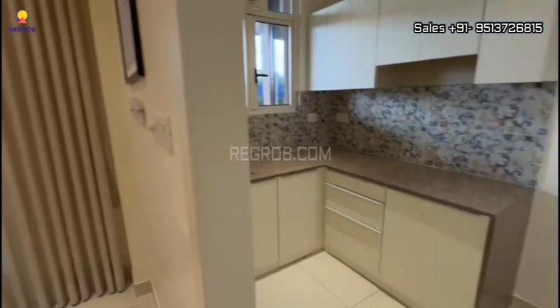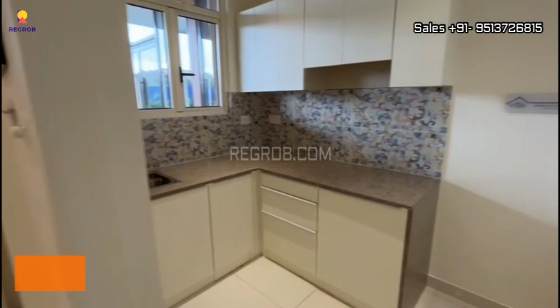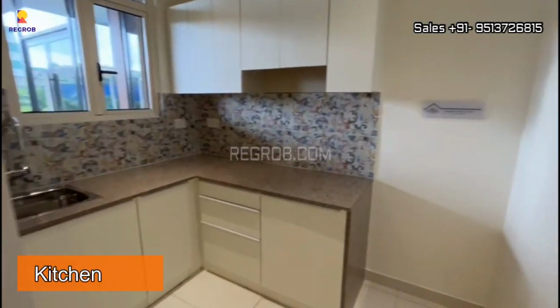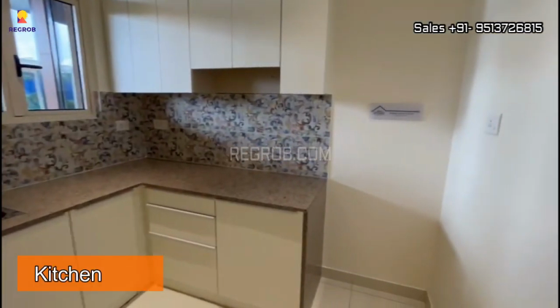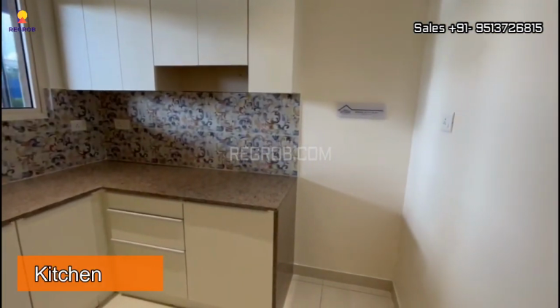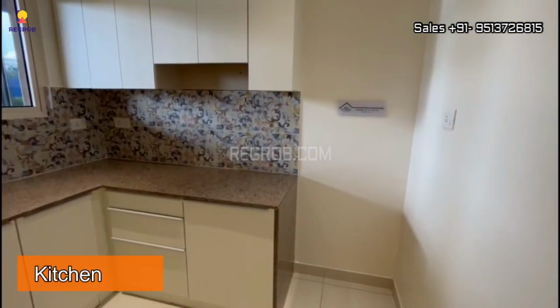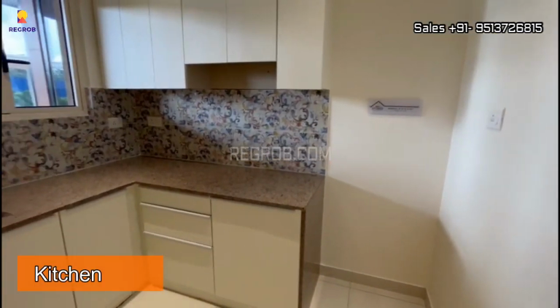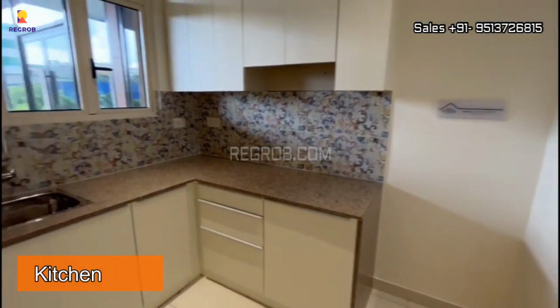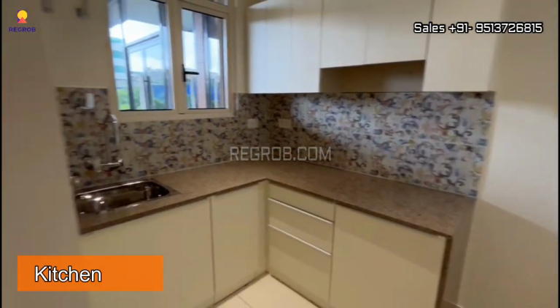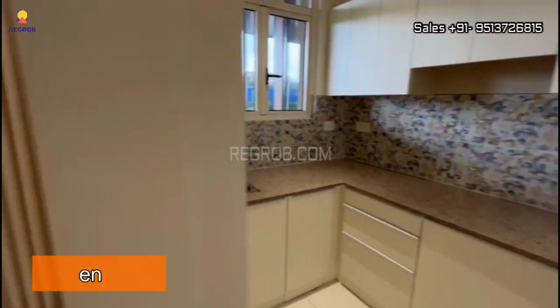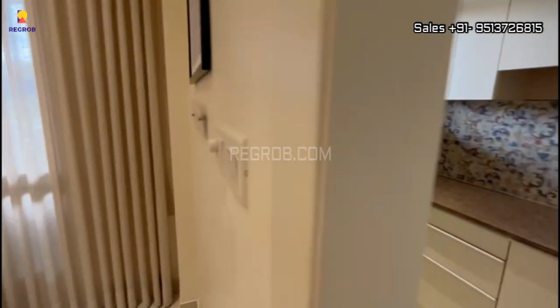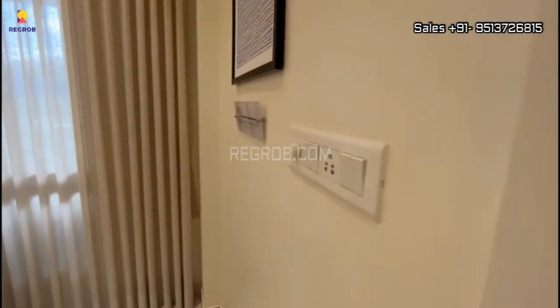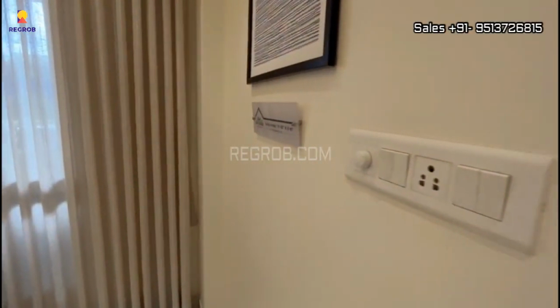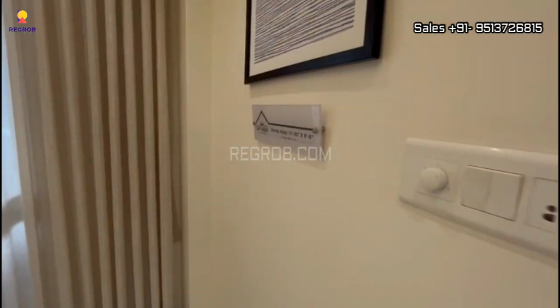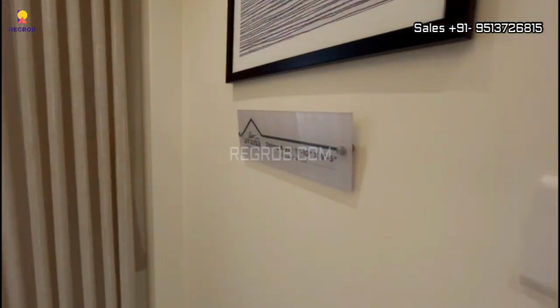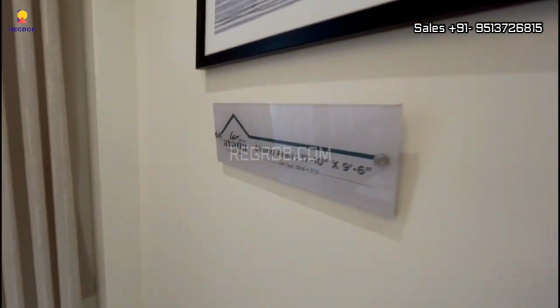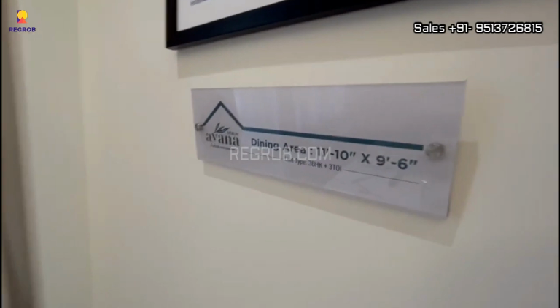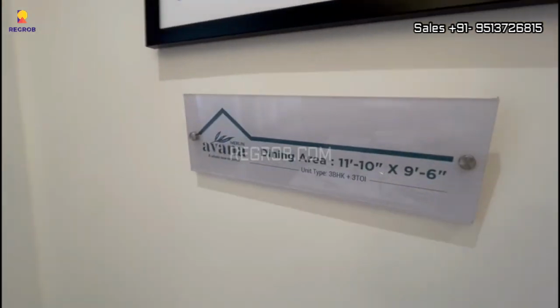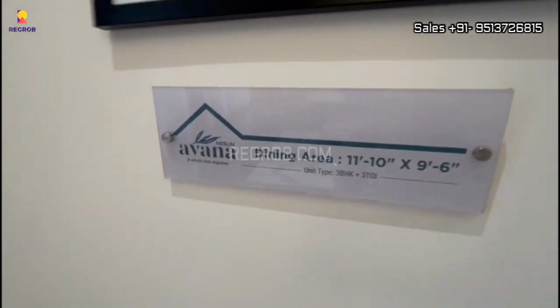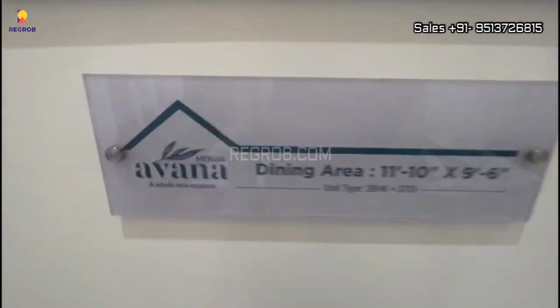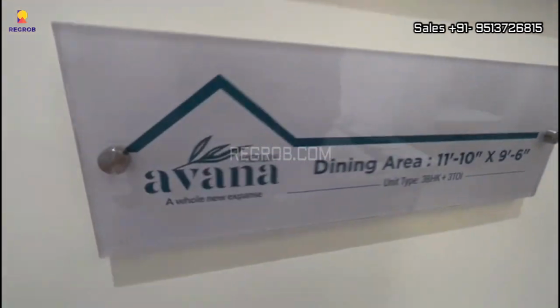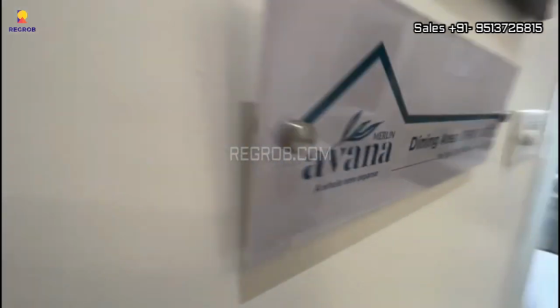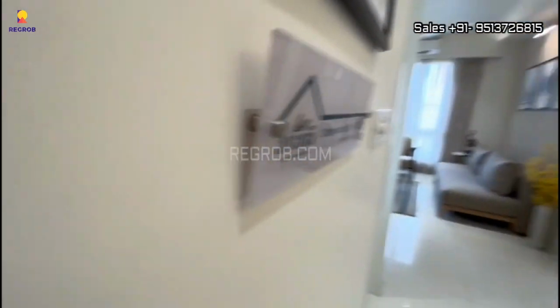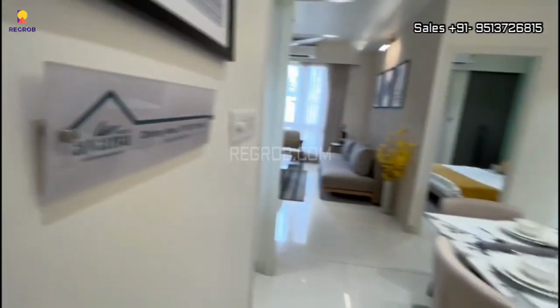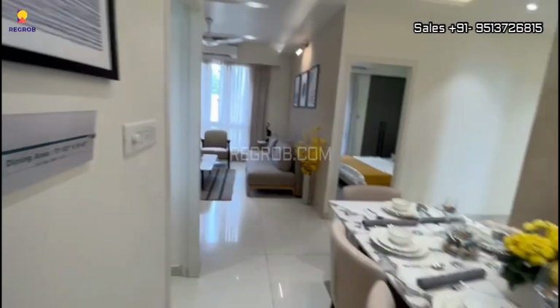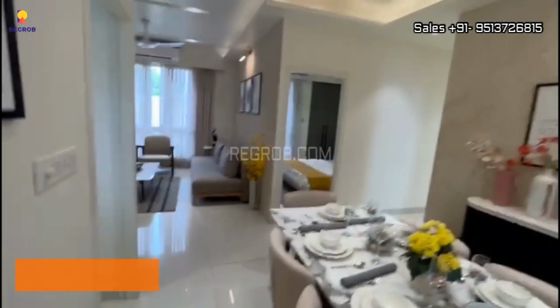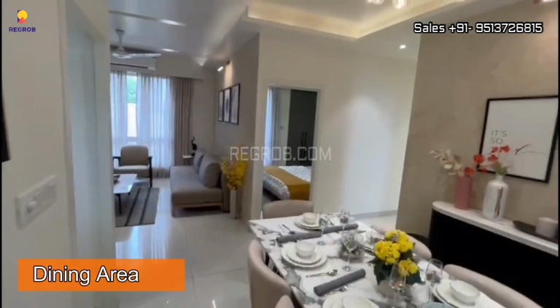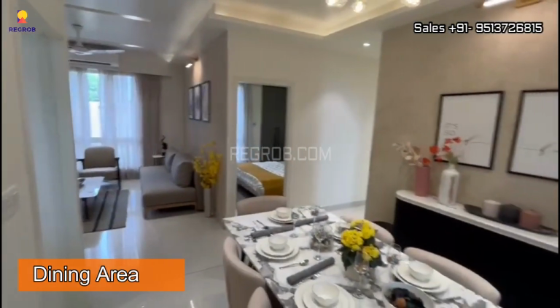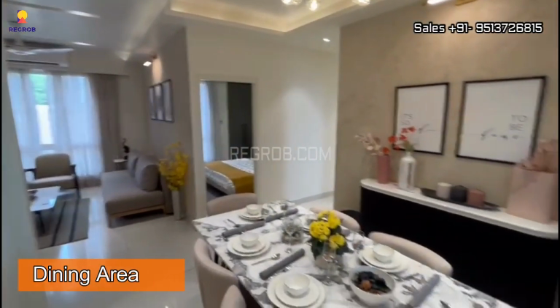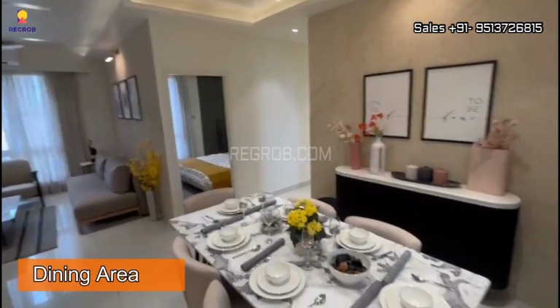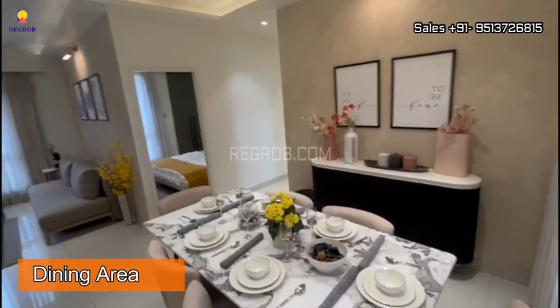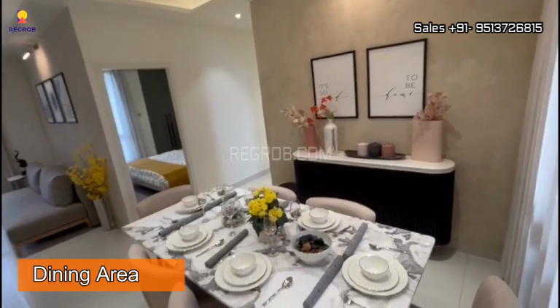And here is the kitchen. And outside the kitchen we have the dining area.